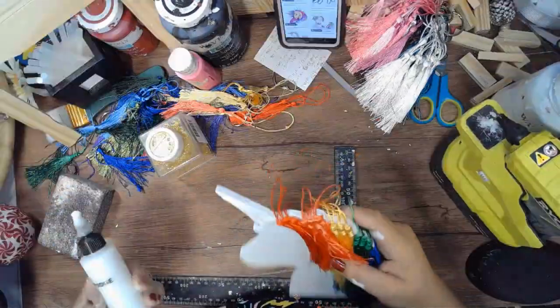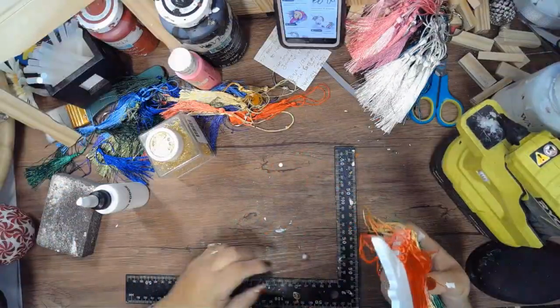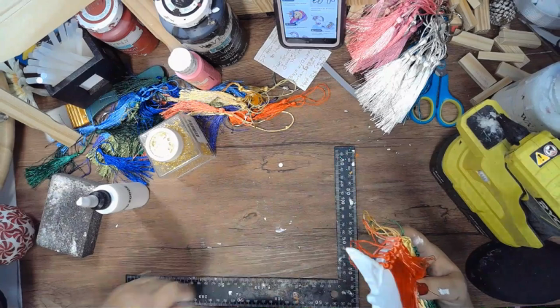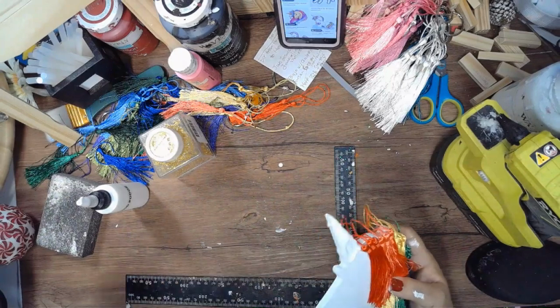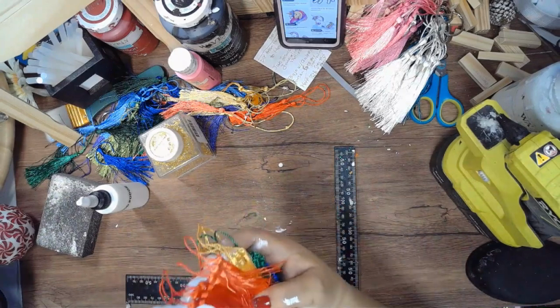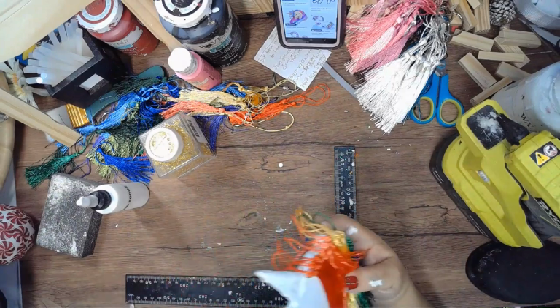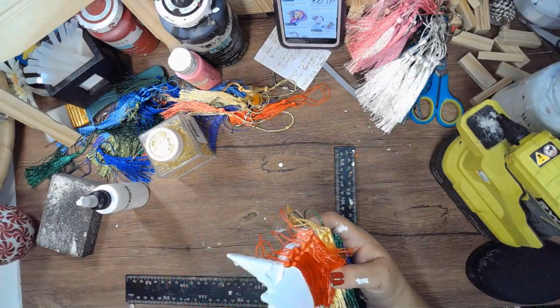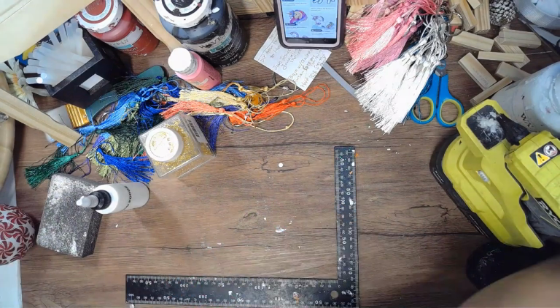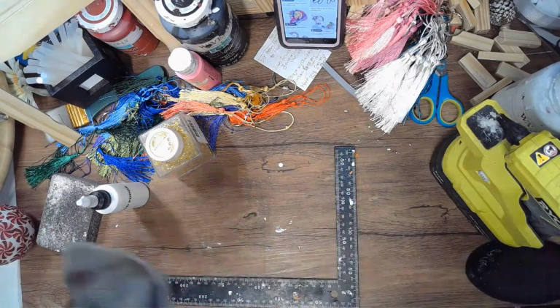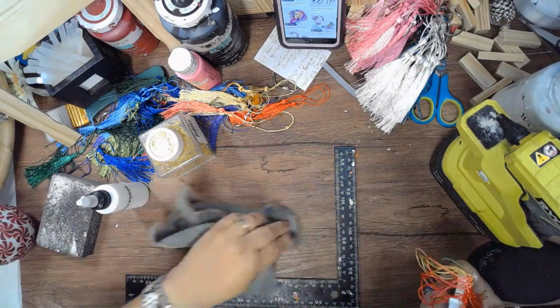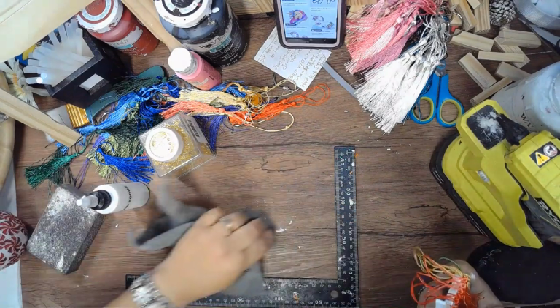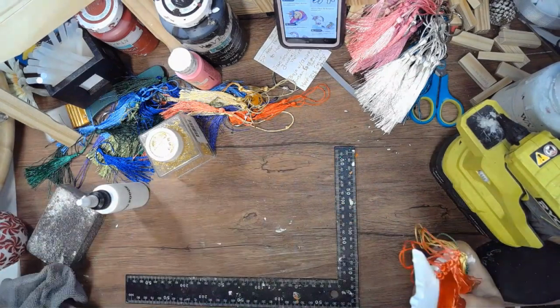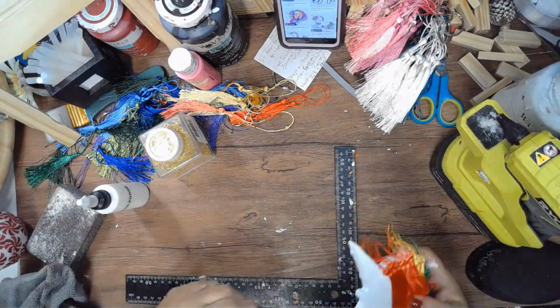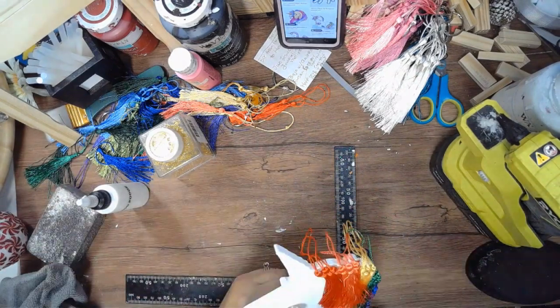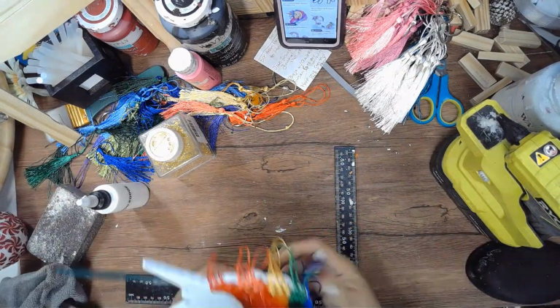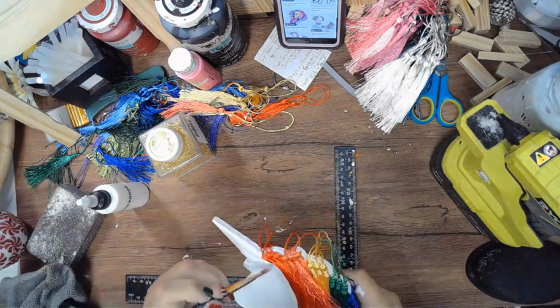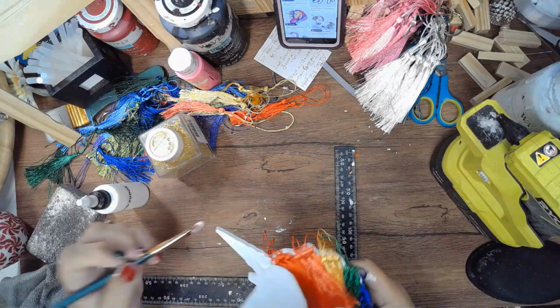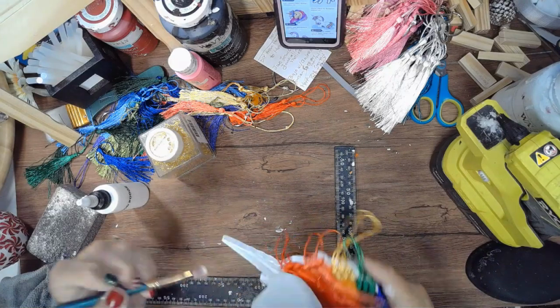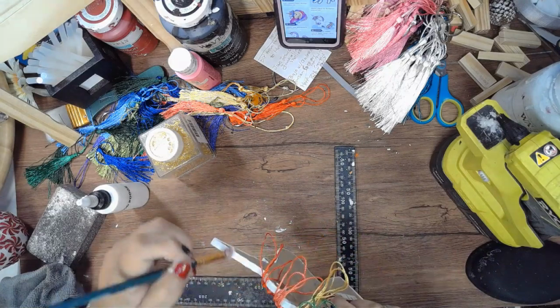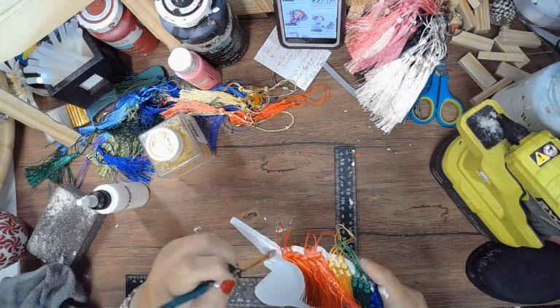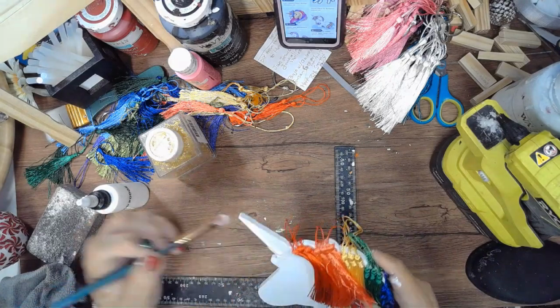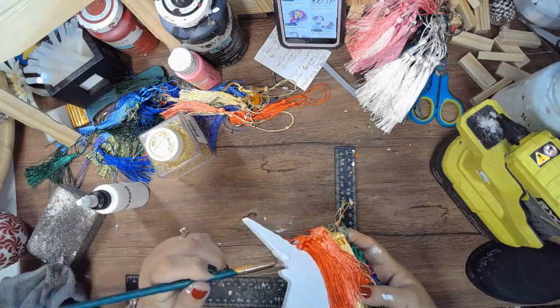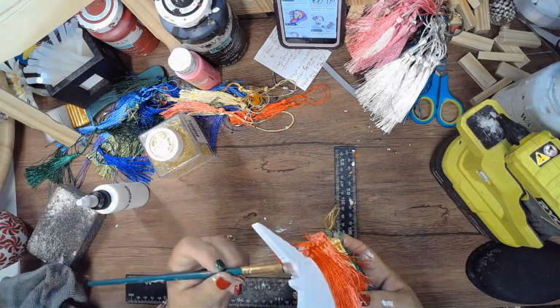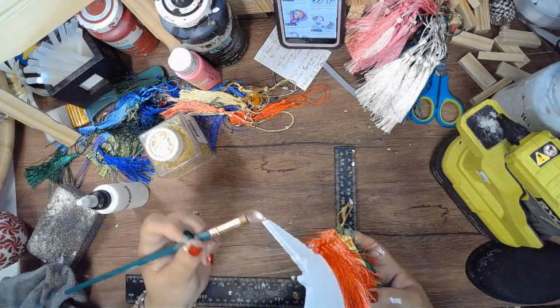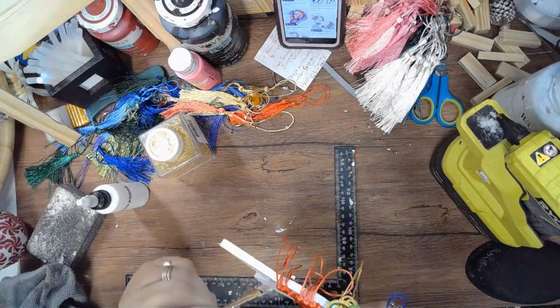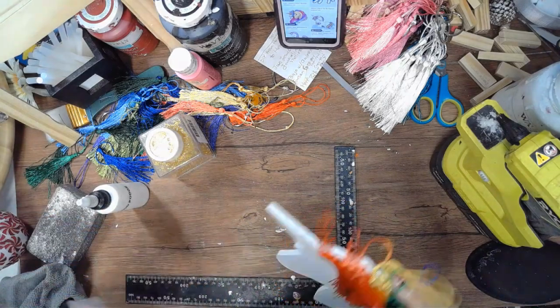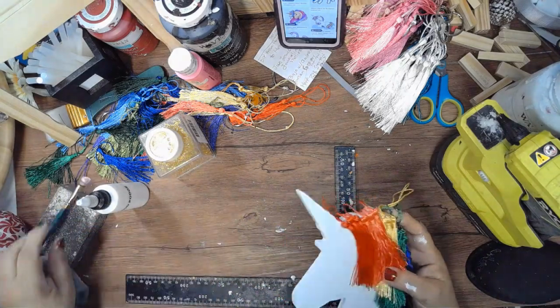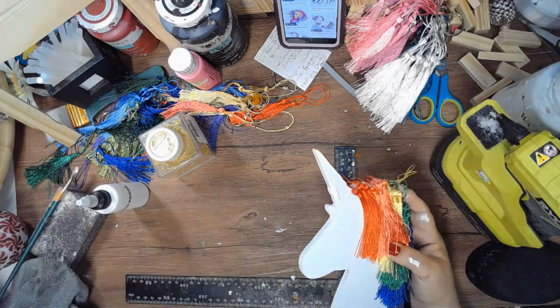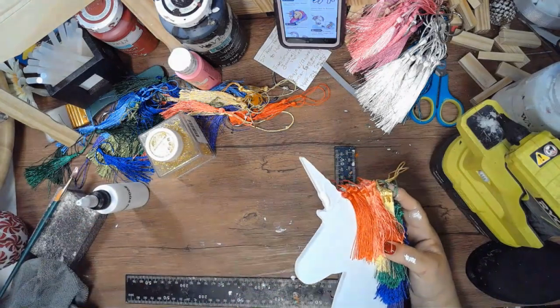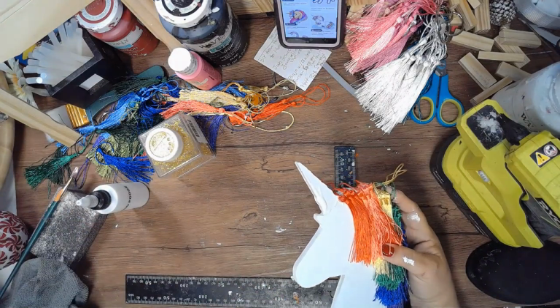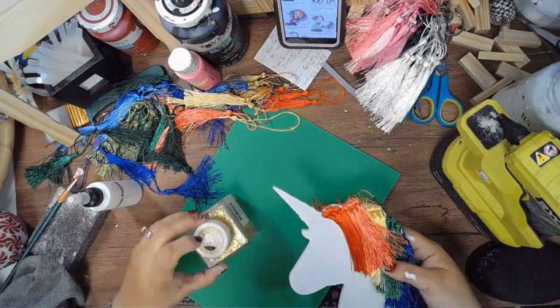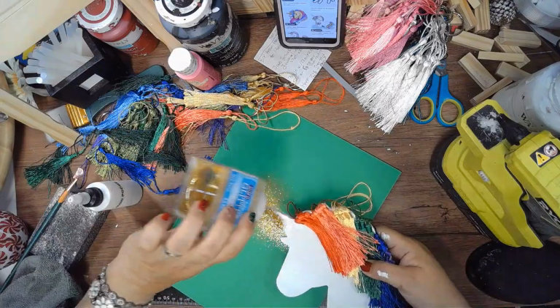Now I'm adding some Mod Podge to his horn and using some gold glitter that I believe I got at Walmart. I'm doing the sides and the top of the horn.